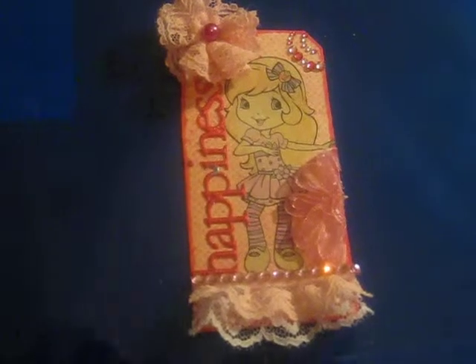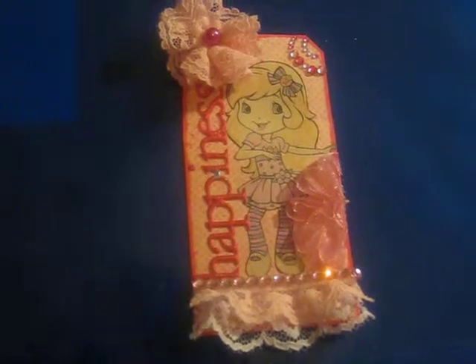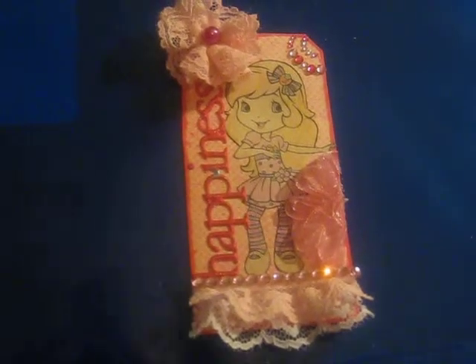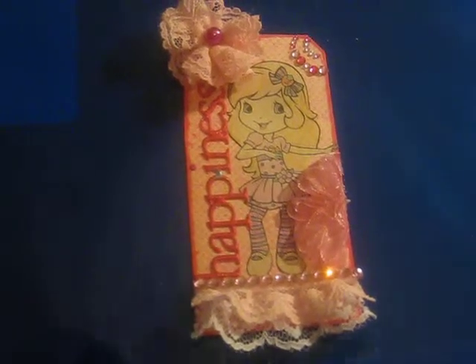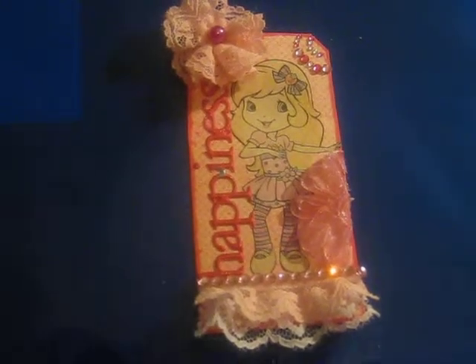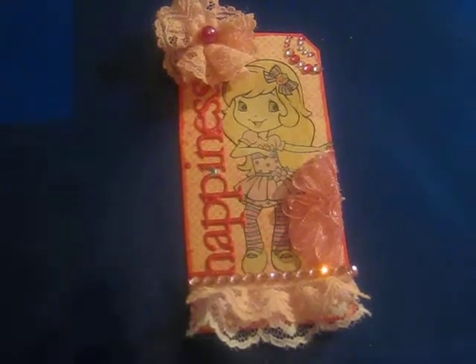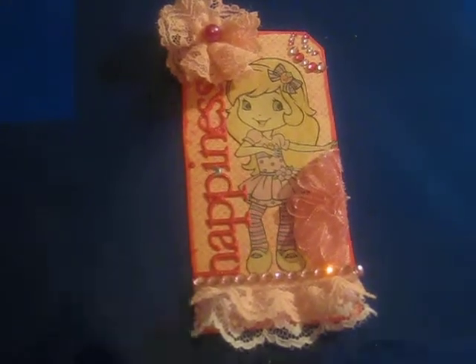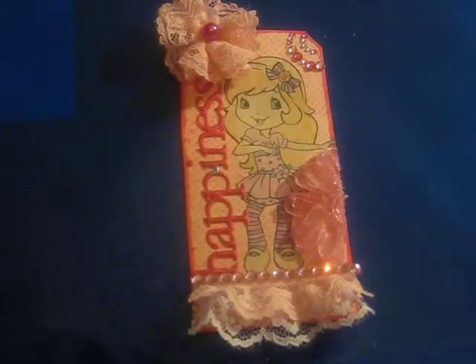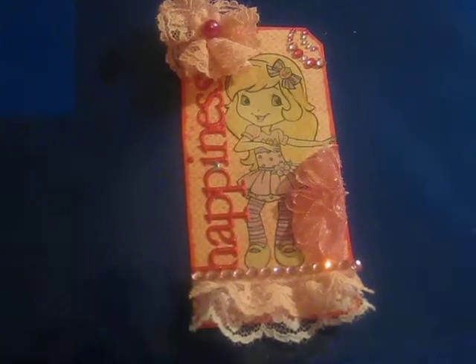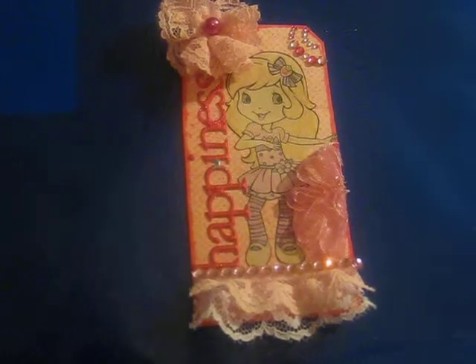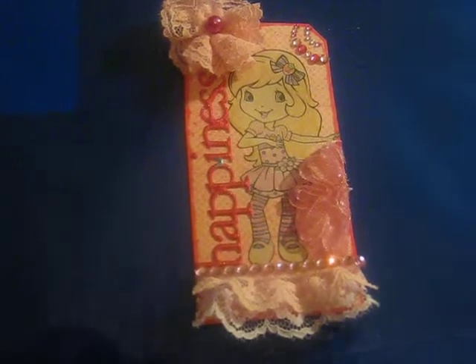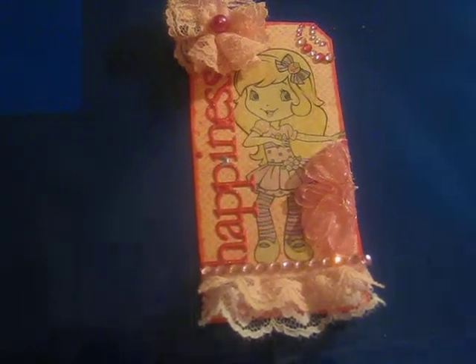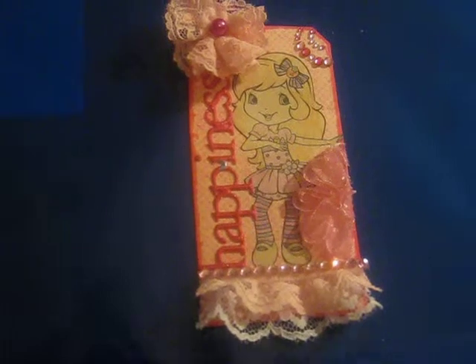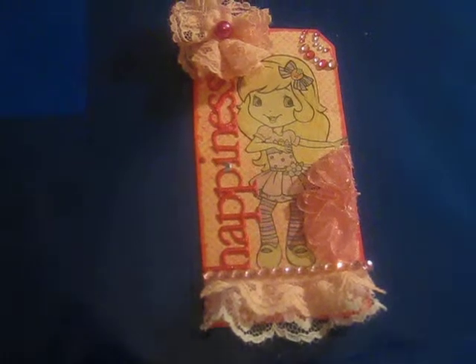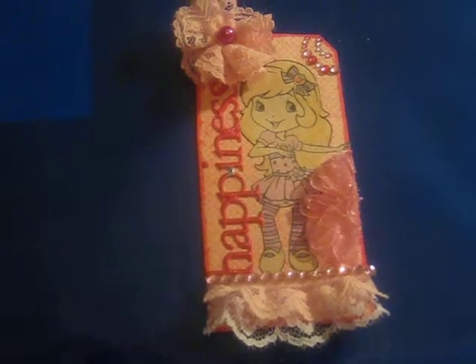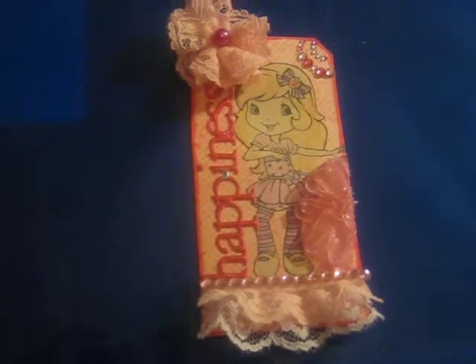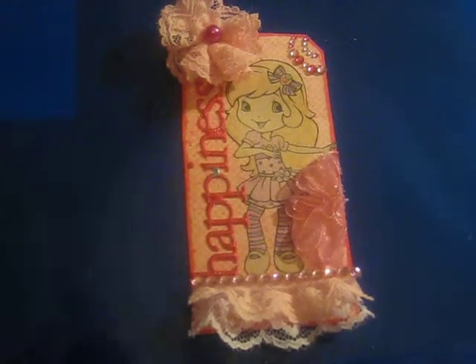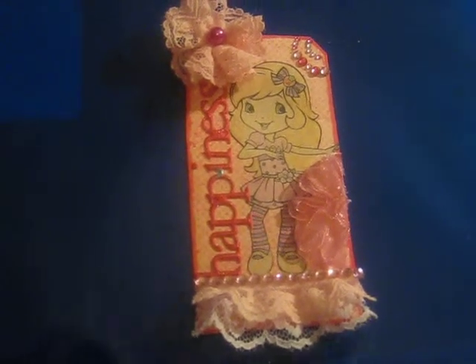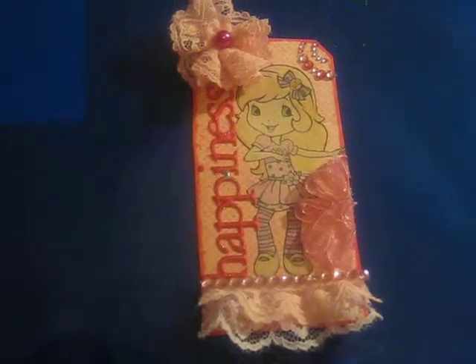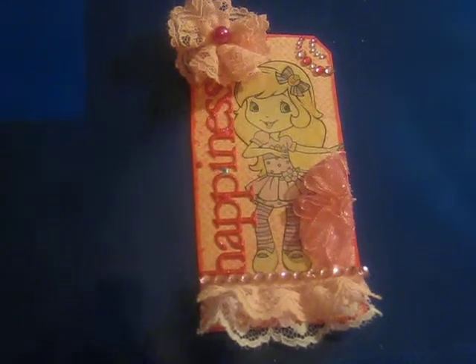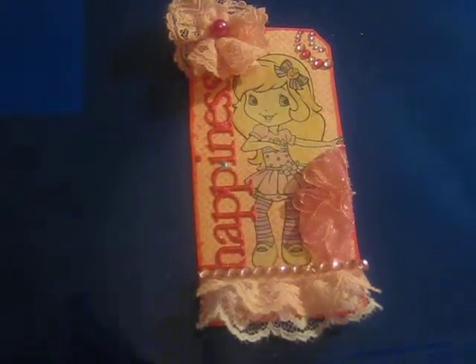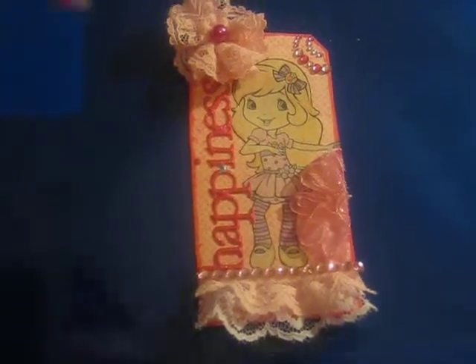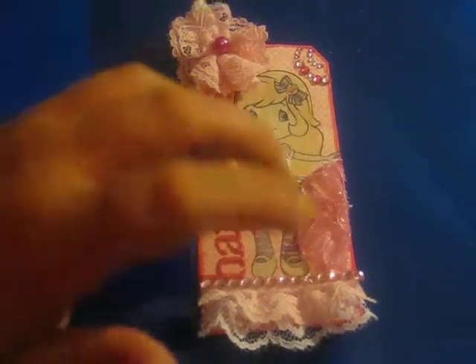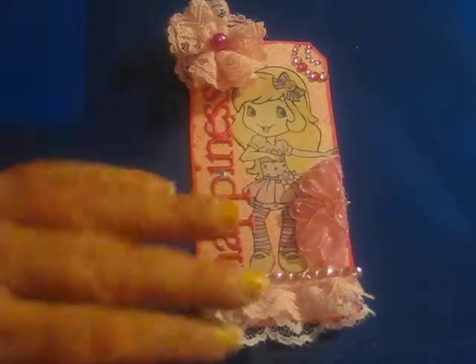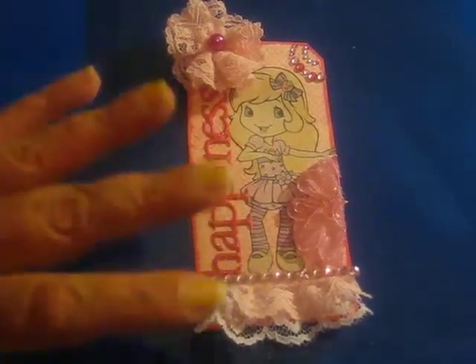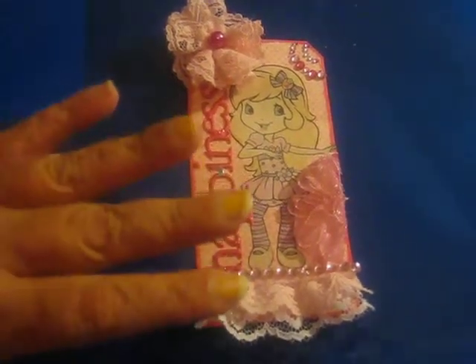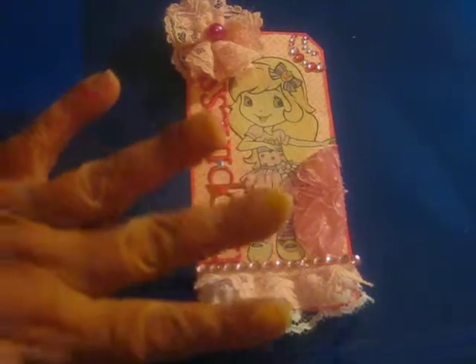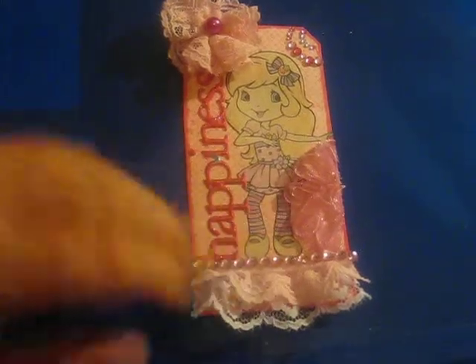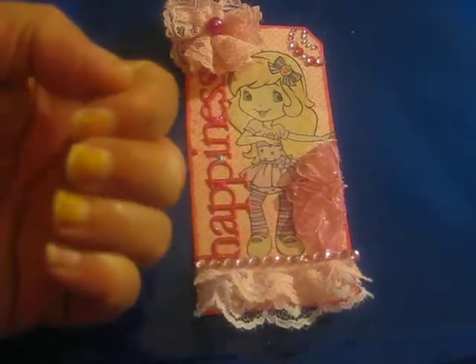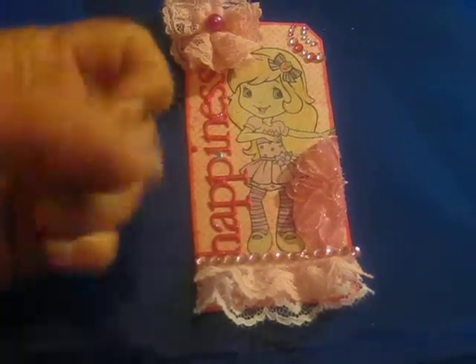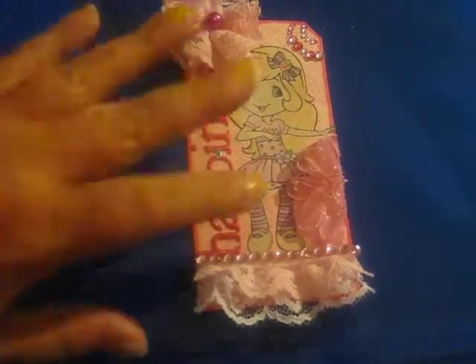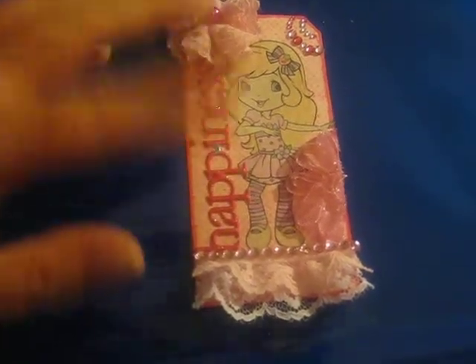Hey everybody, it is Sheila and I'm here with a tag that I made to share with you. I made this yesterday and I've been getting out so cute — and don't mind my nails, they're really yucky looking.